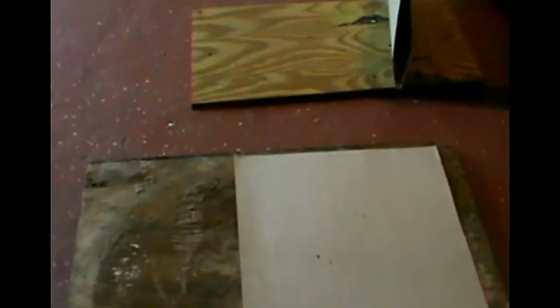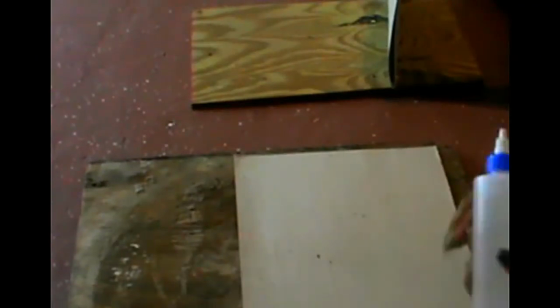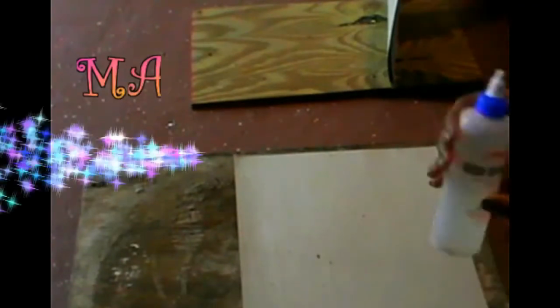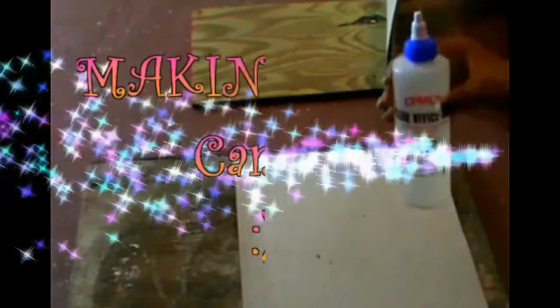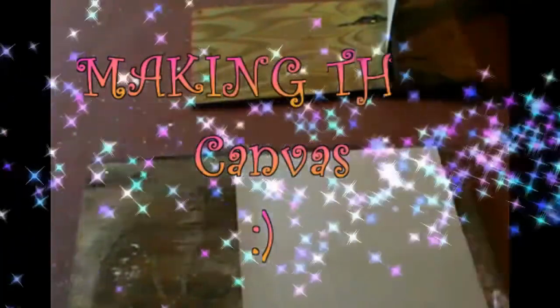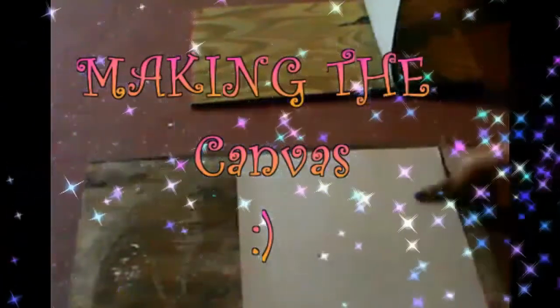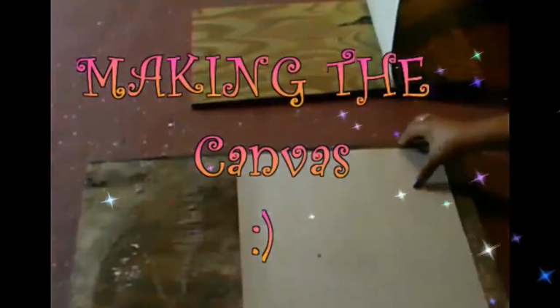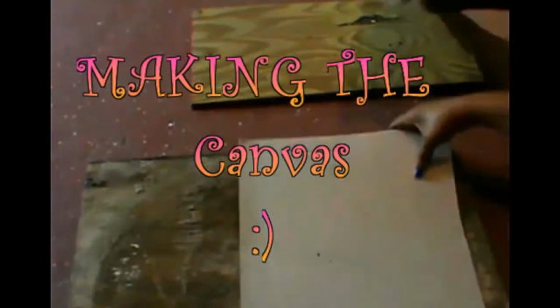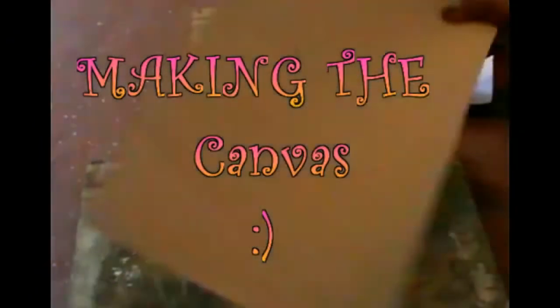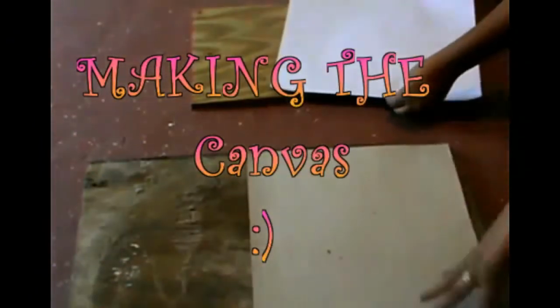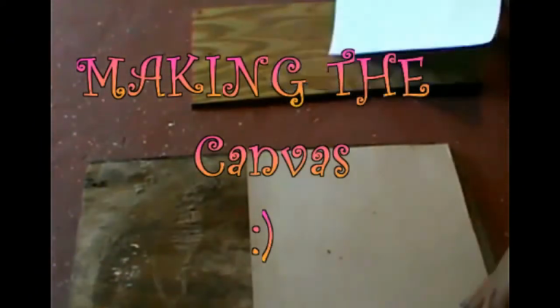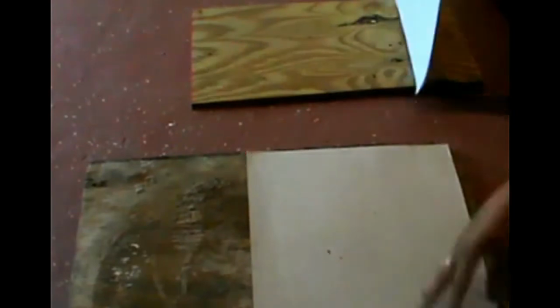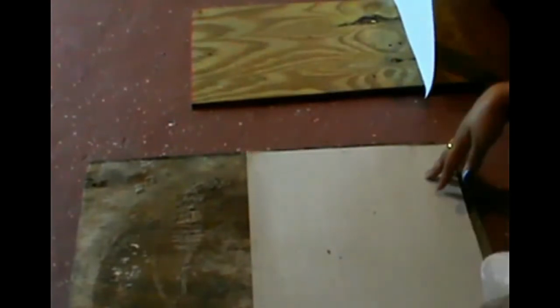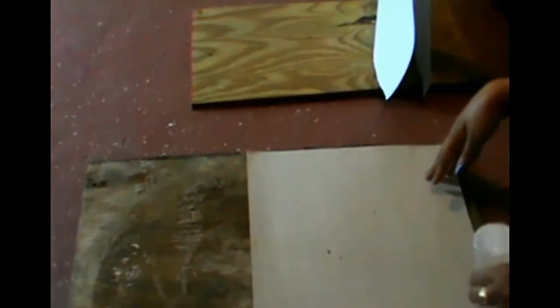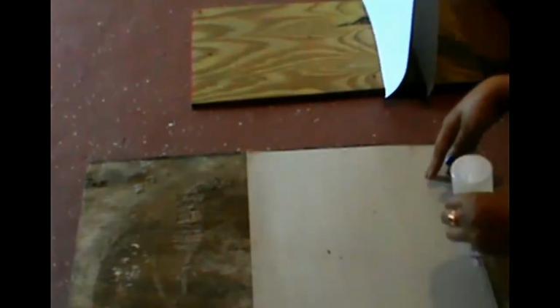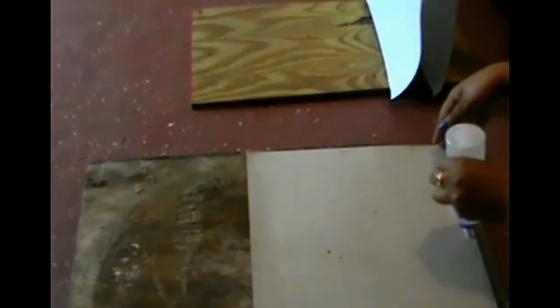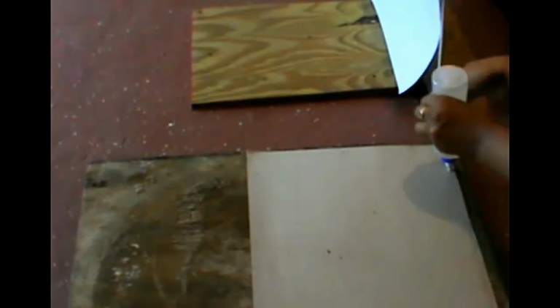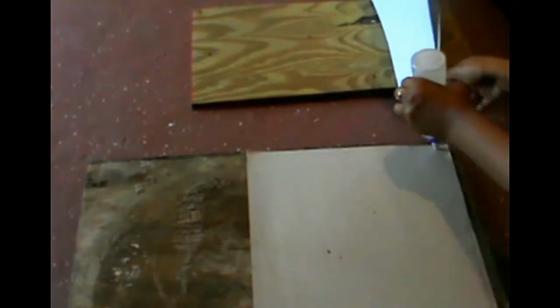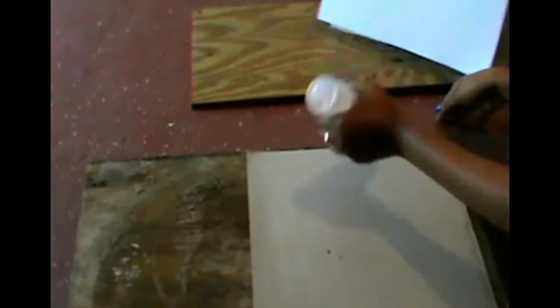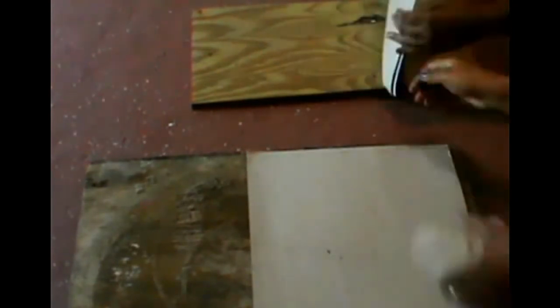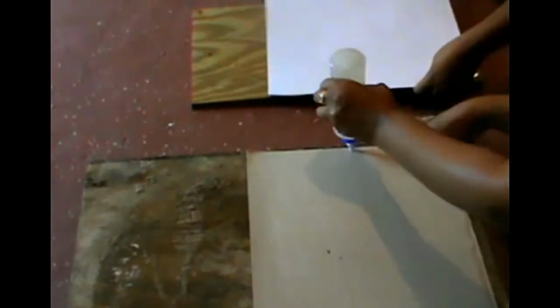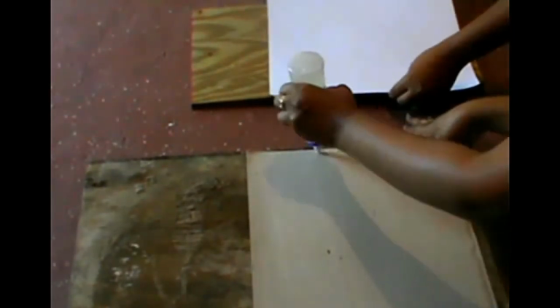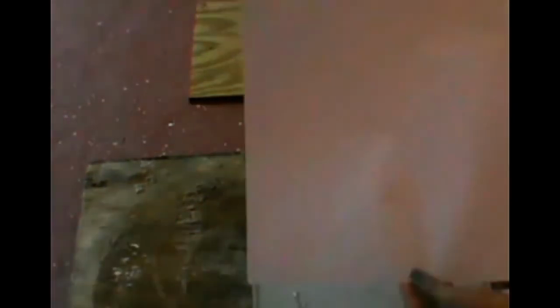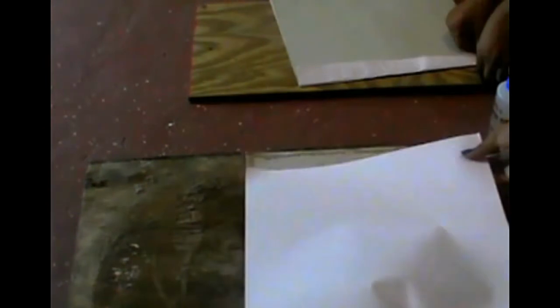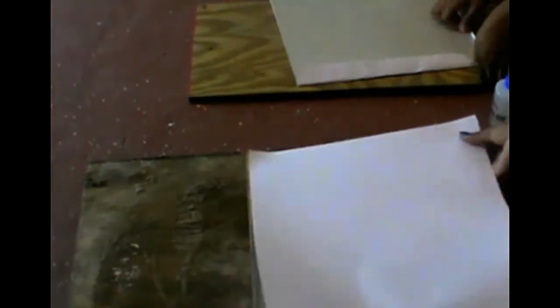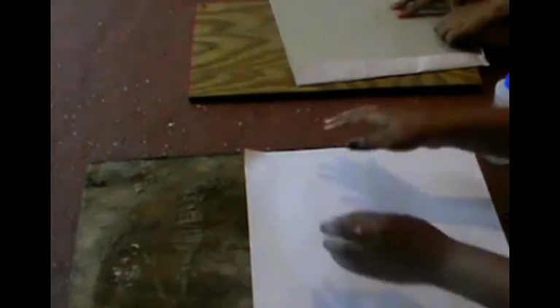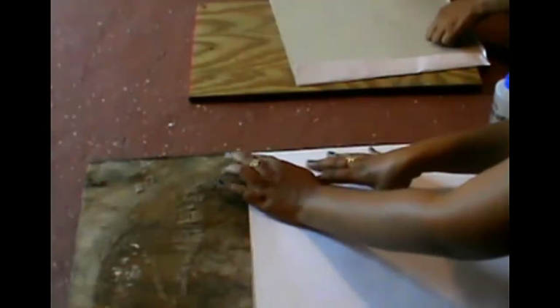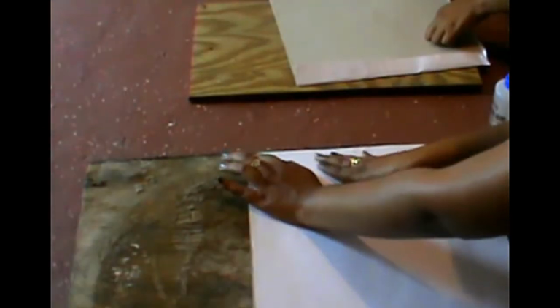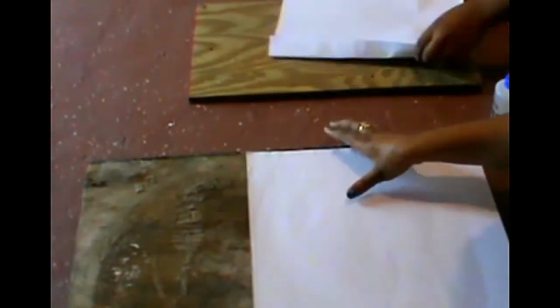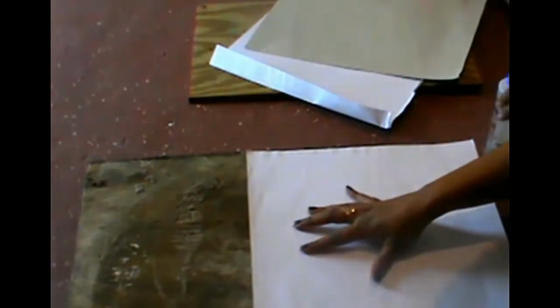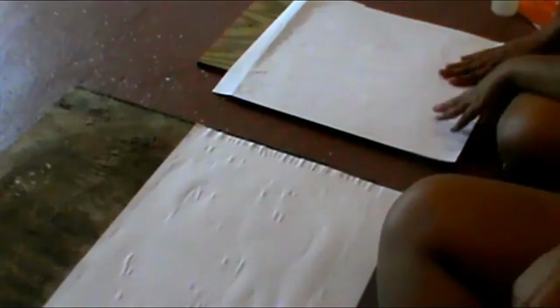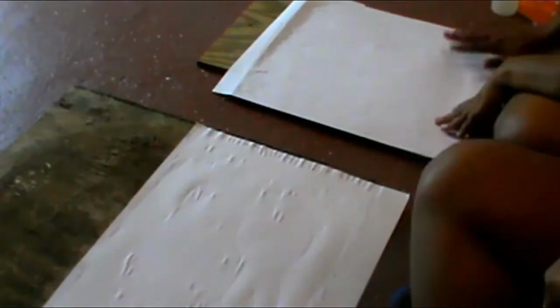Now onto making the canvas. What we're going to be doing is using the back of the sketch bag and gluing about two to three pieces of paper onto that. This would help us to get our thicker canvas.